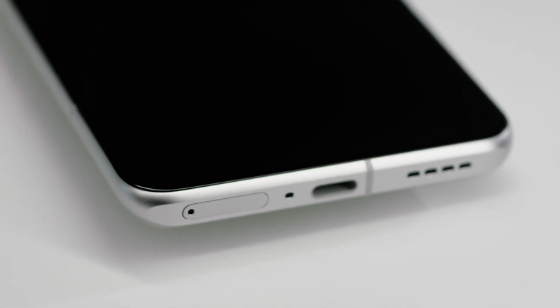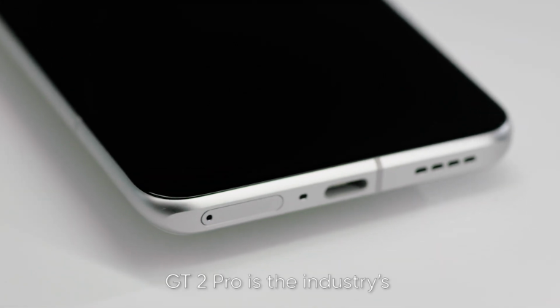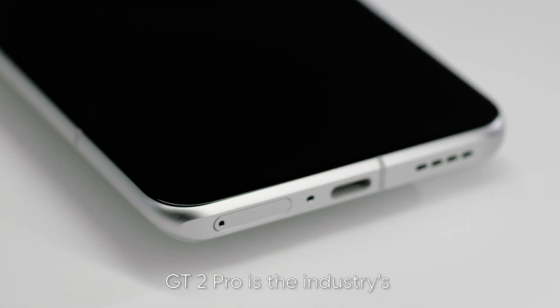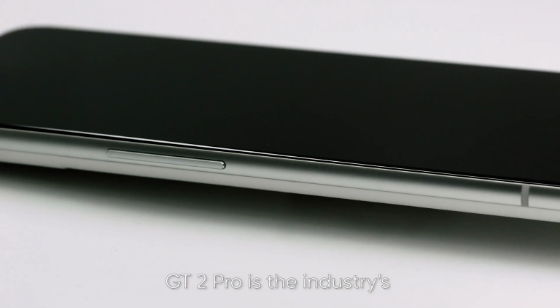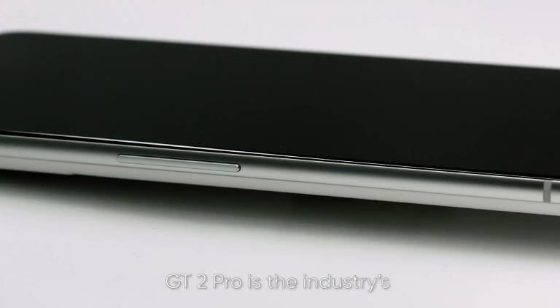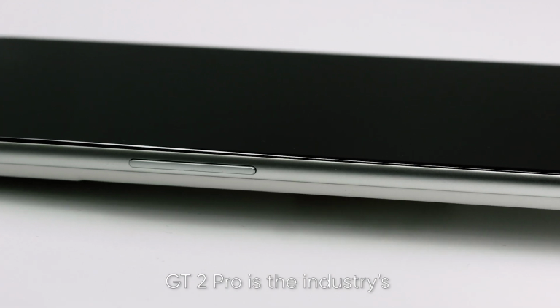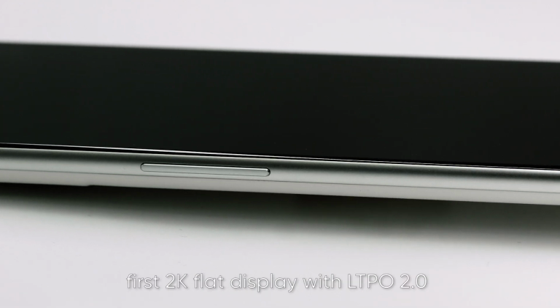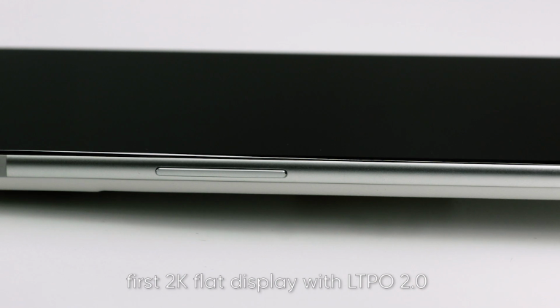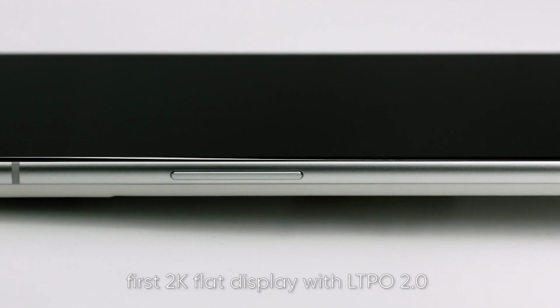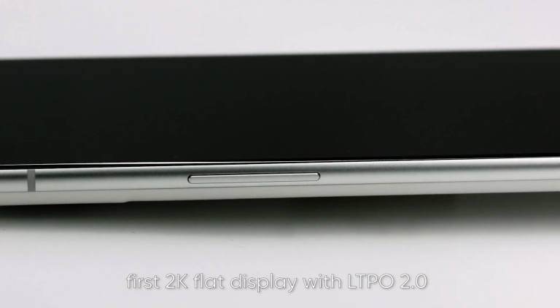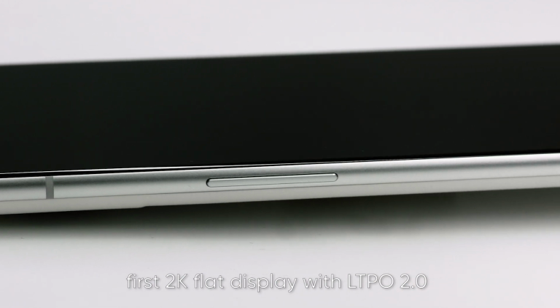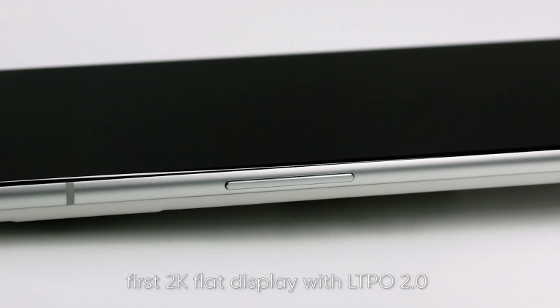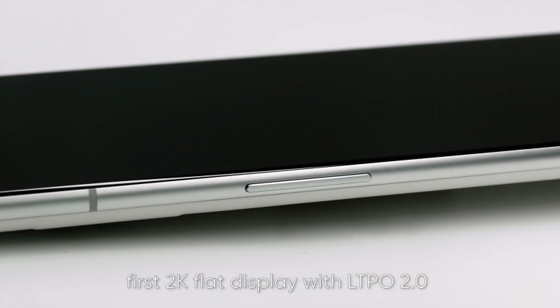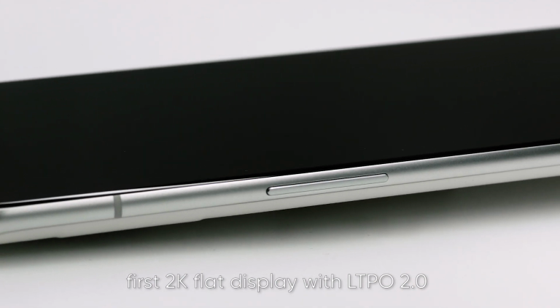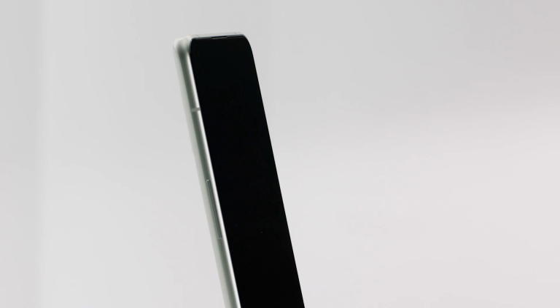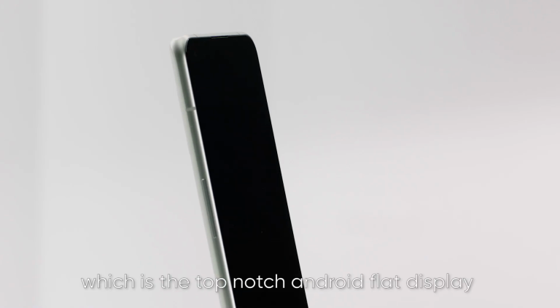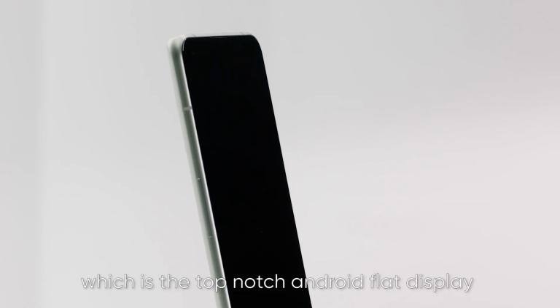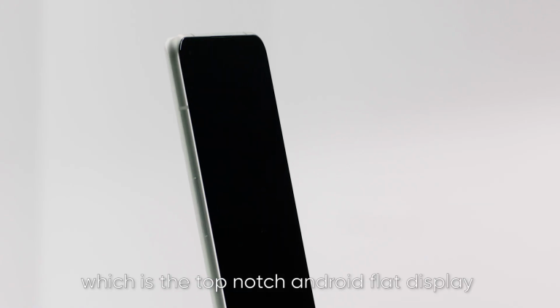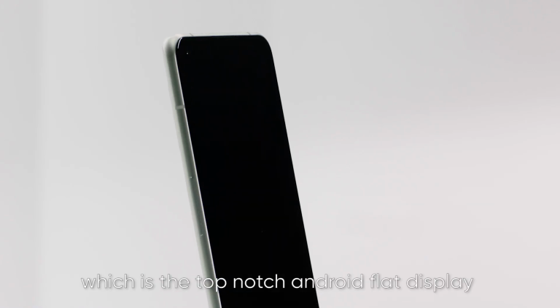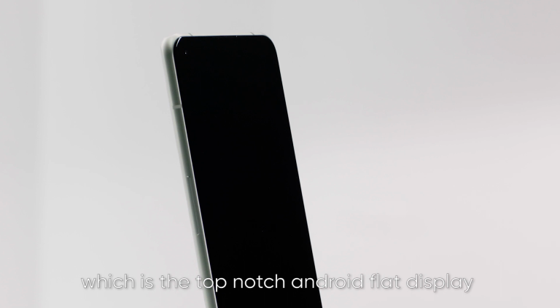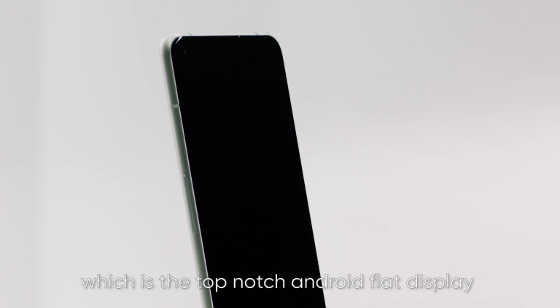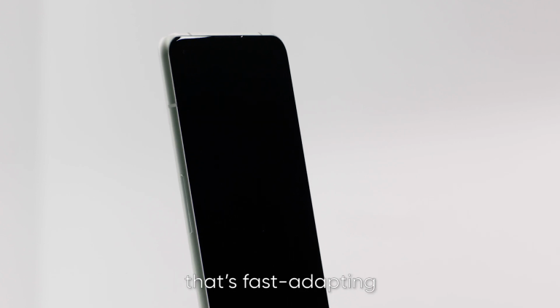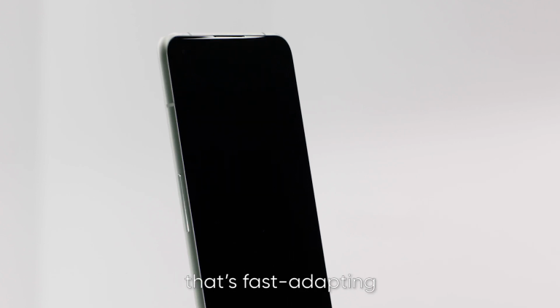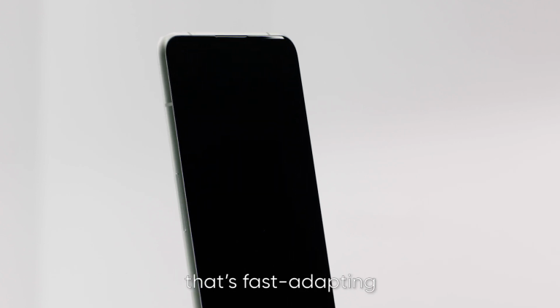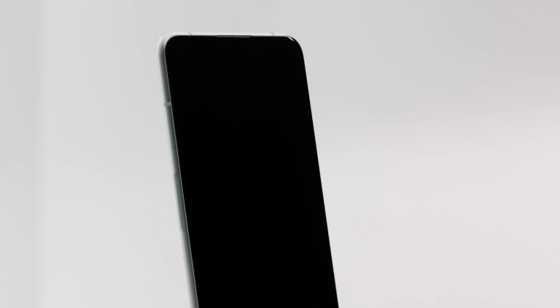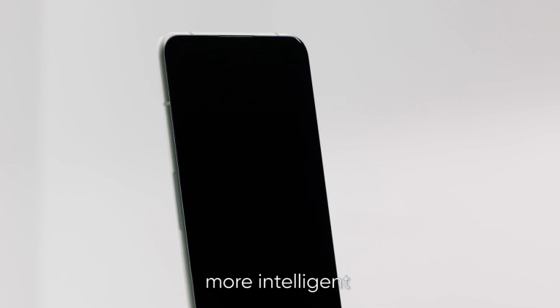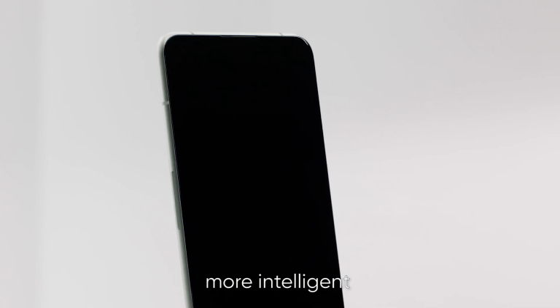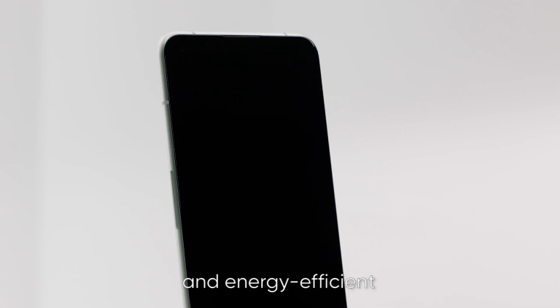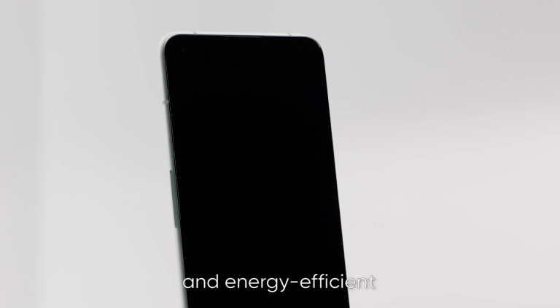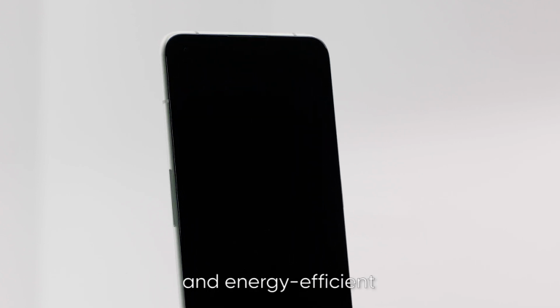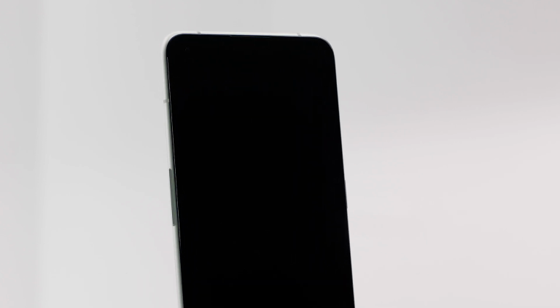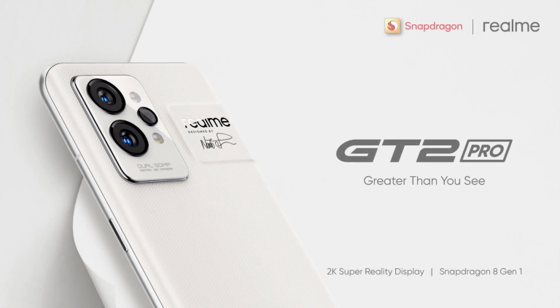In short, the GT2 Pro features the industry's first 2K flat display with LTPO 2.0, which is the top-notch Android flat display that's fast-adapting, more intelligent, and energy efficient.